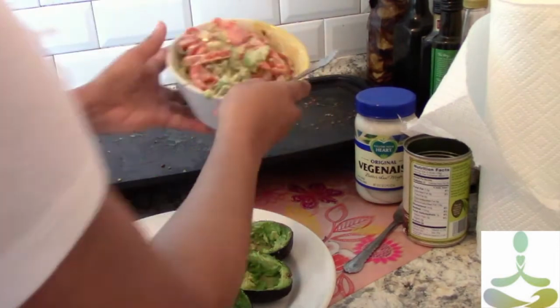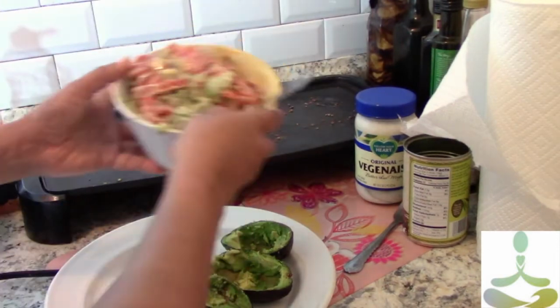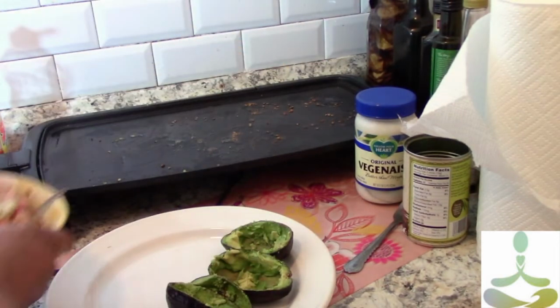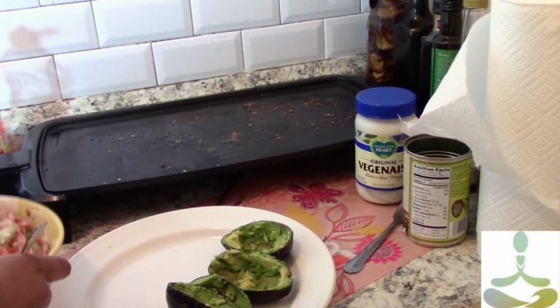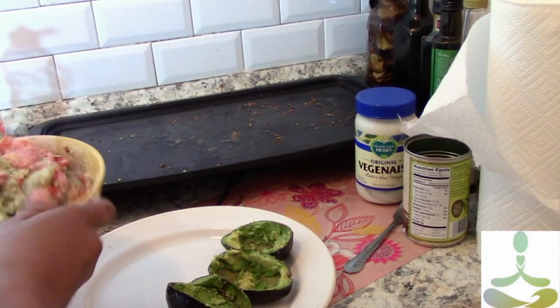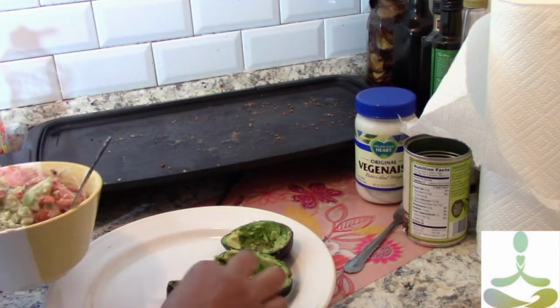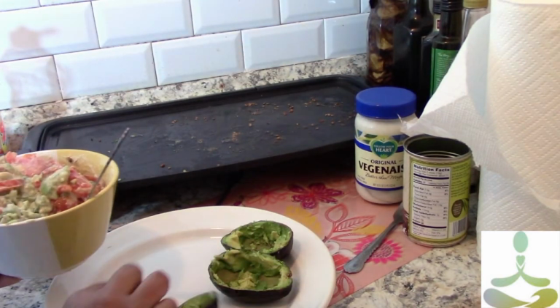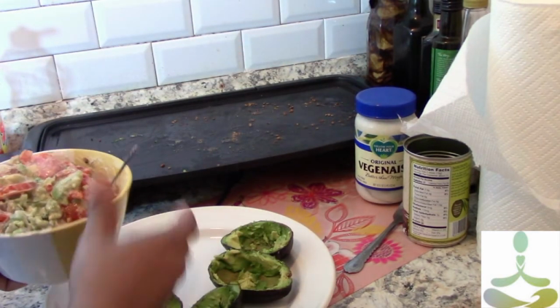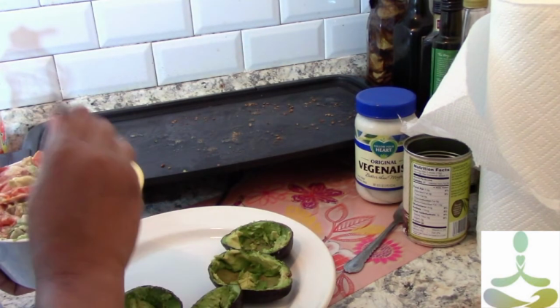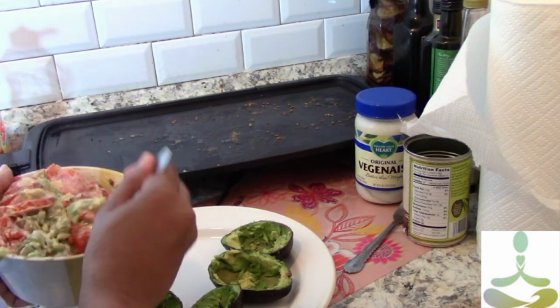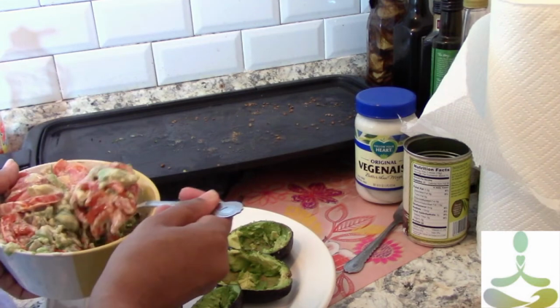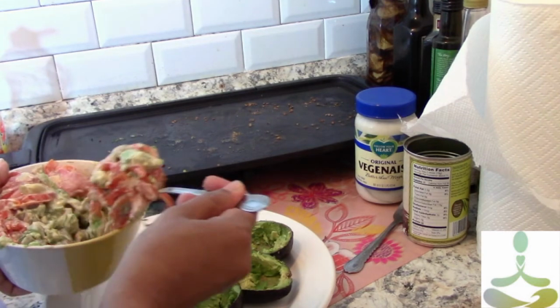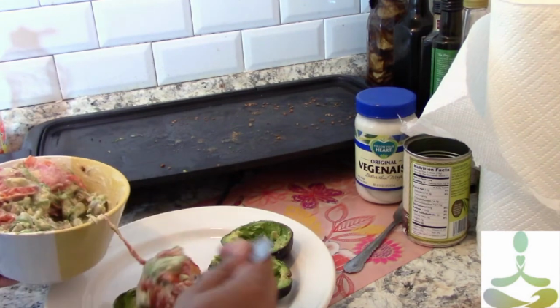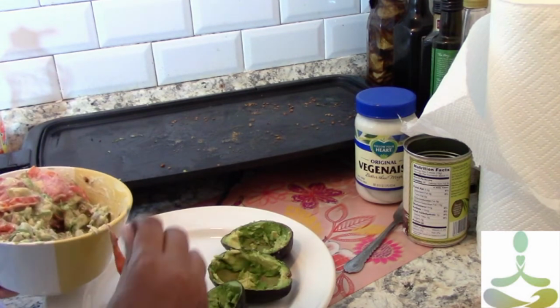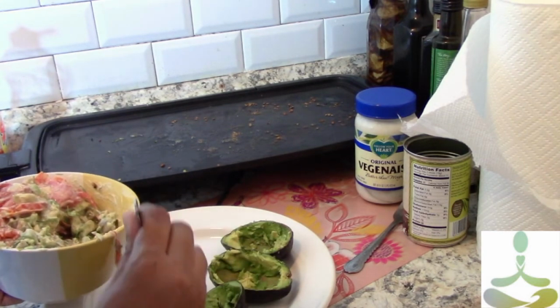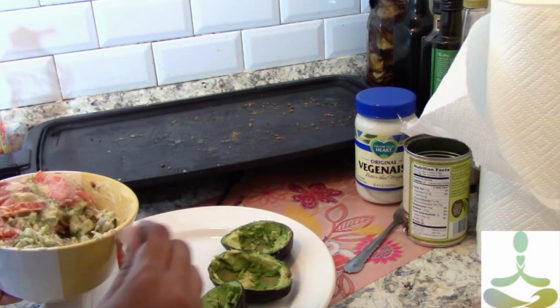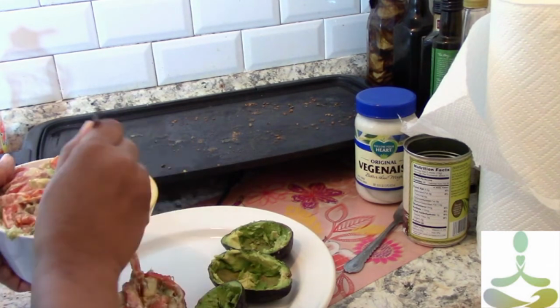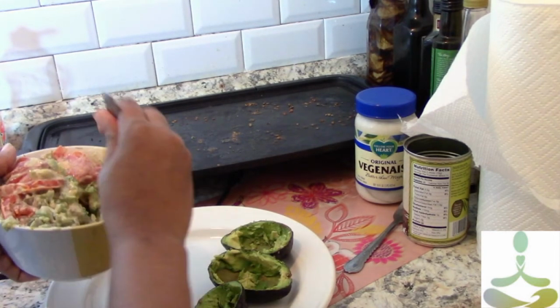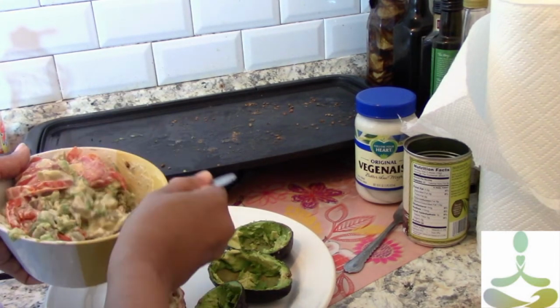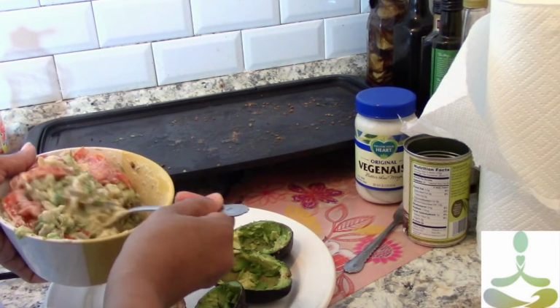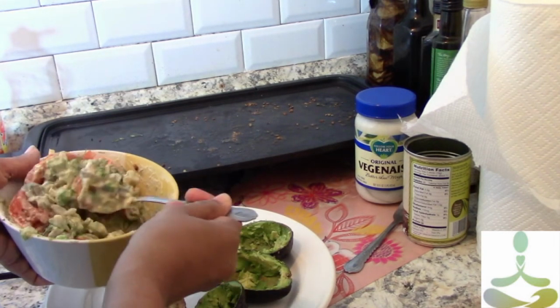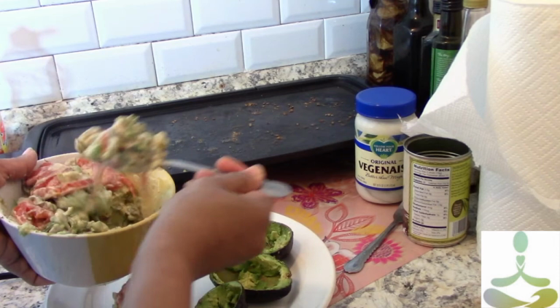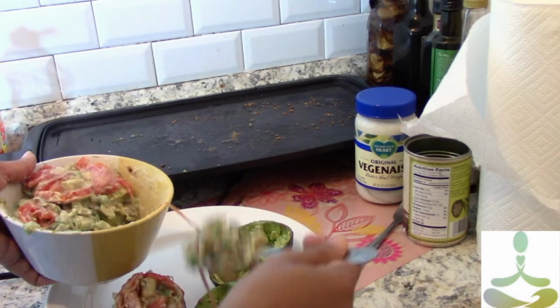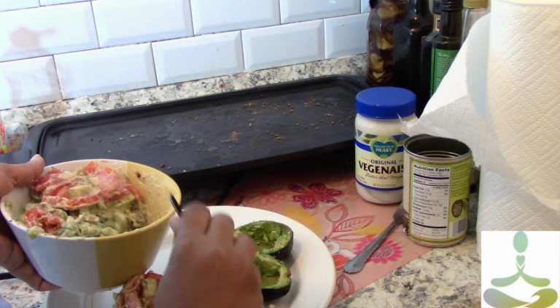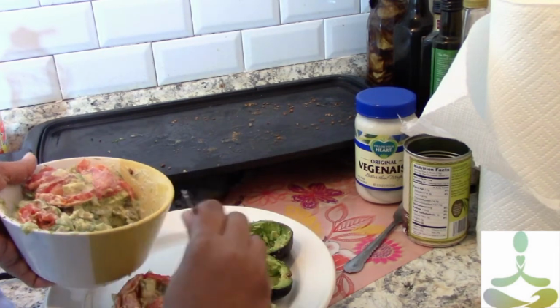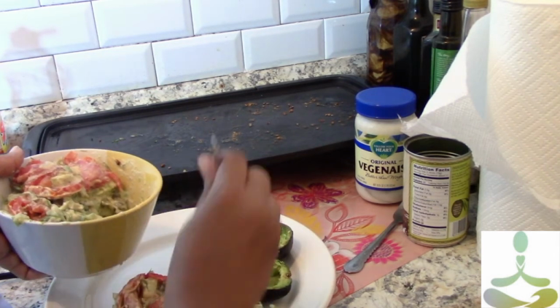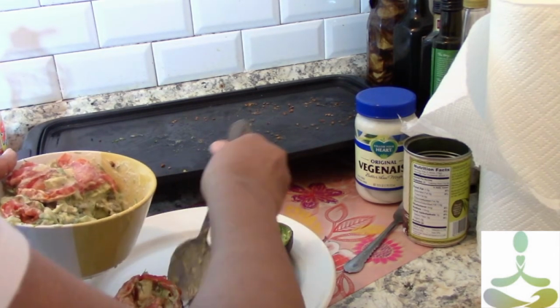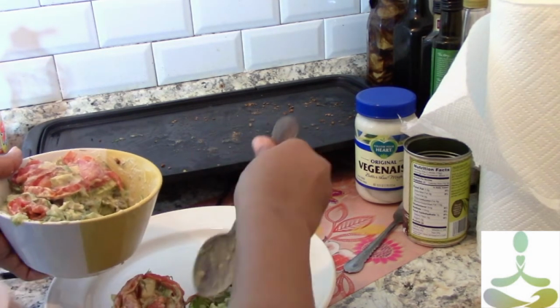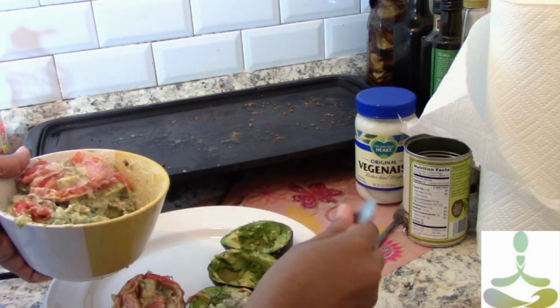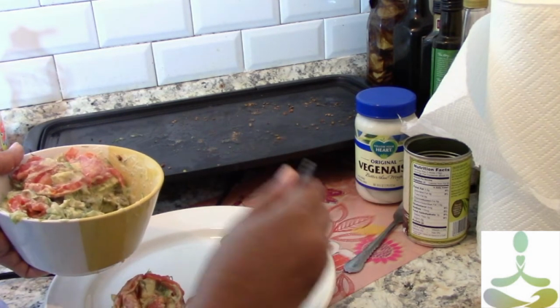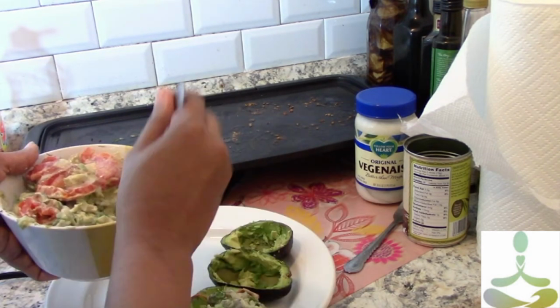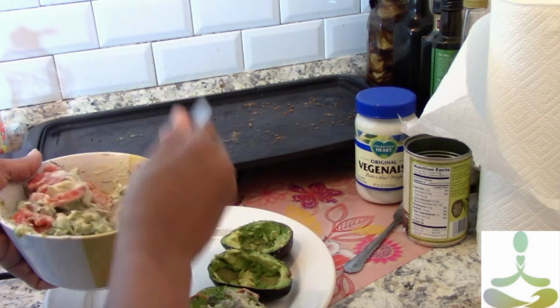Now that all the ingredients are mixed together — the broccoli, the avocado, the tomato, the olives — it's all combined in the bowl. Just mix the ingredients thoroughly and put them back into the avocado shell.